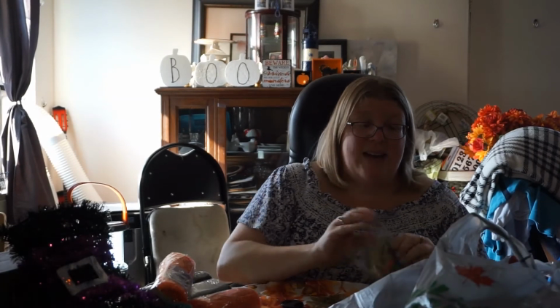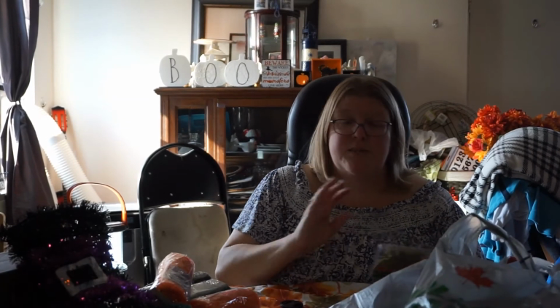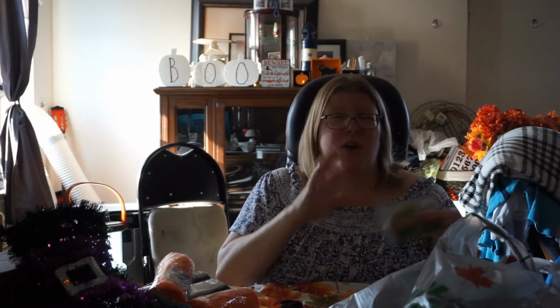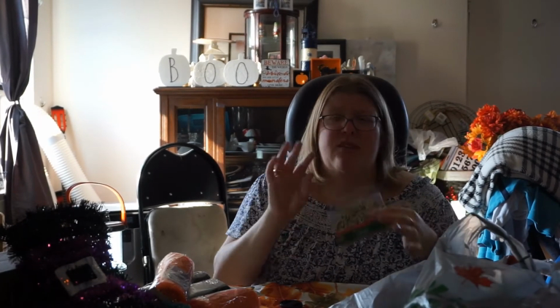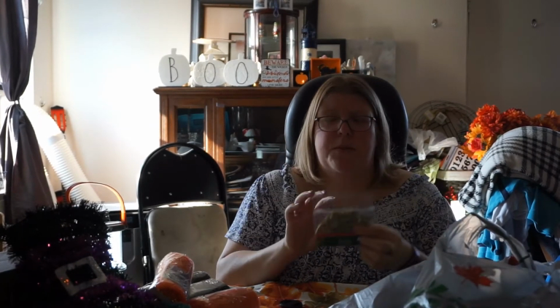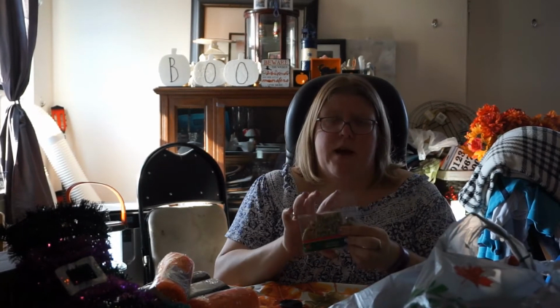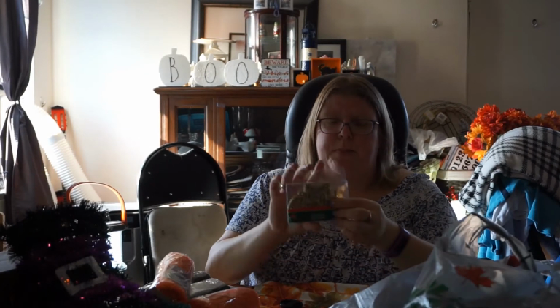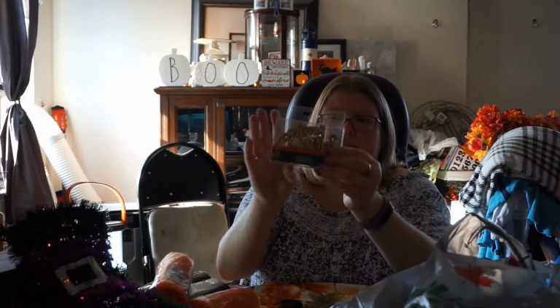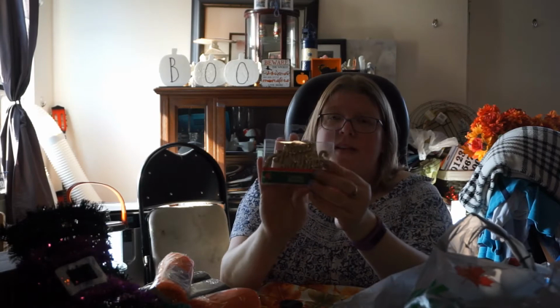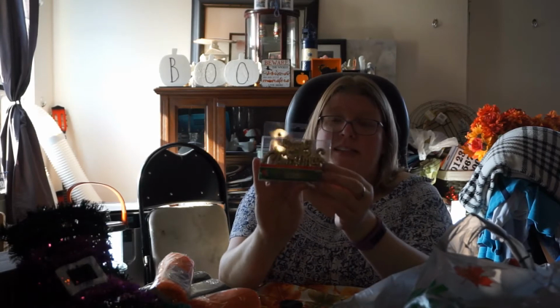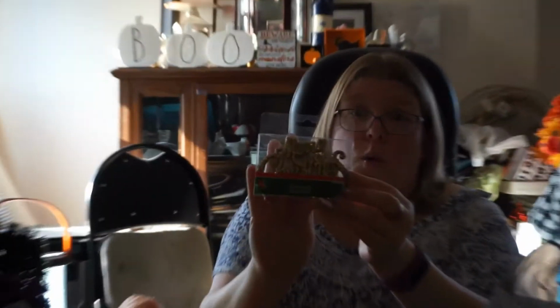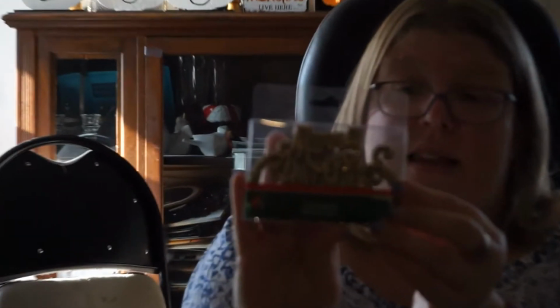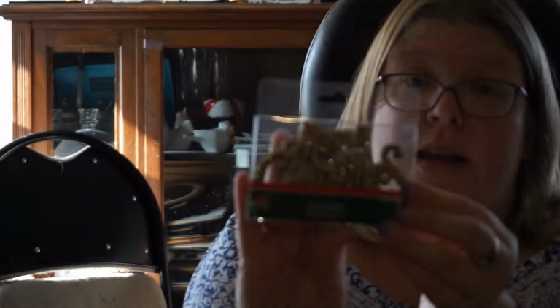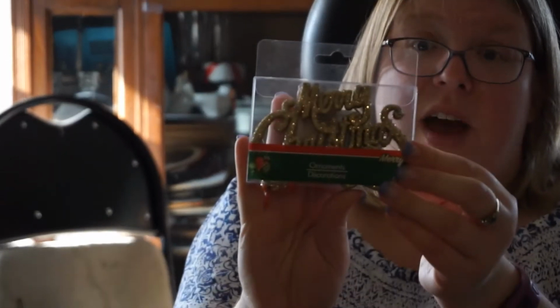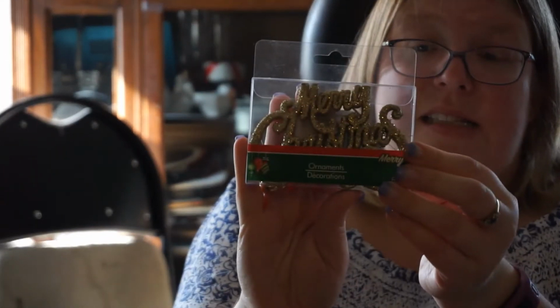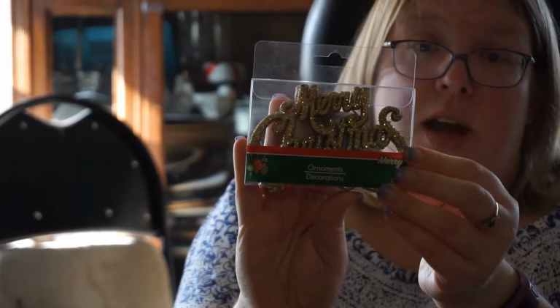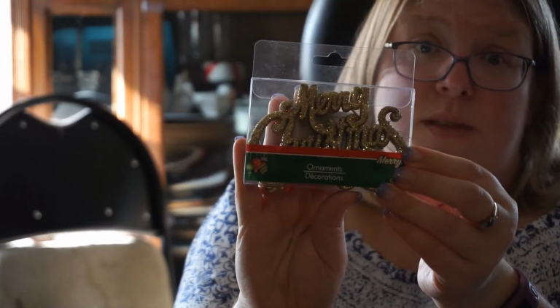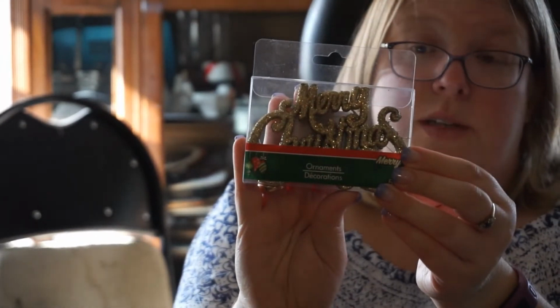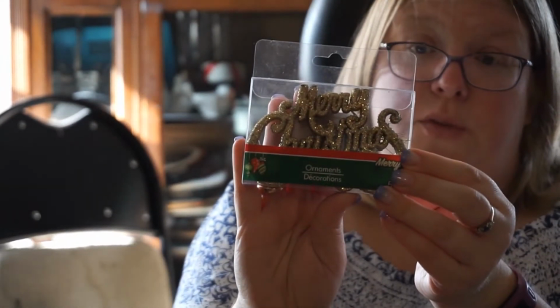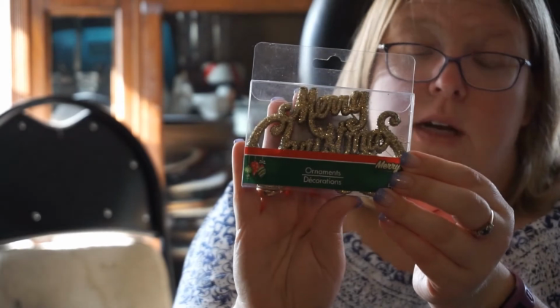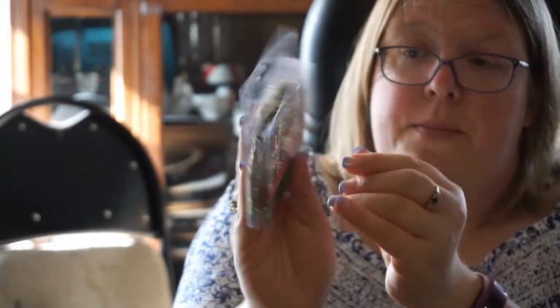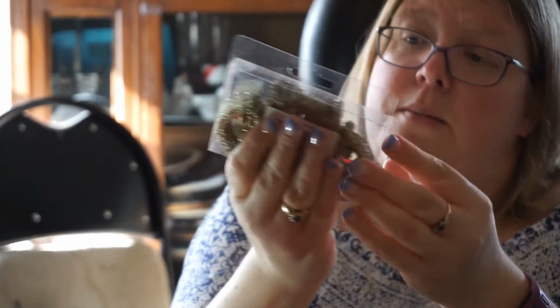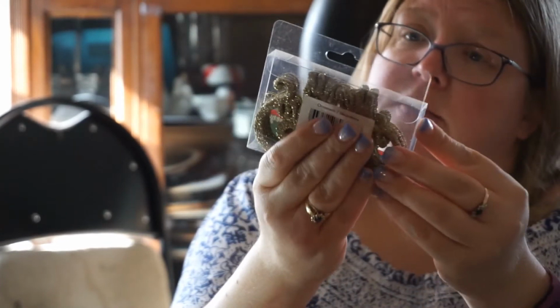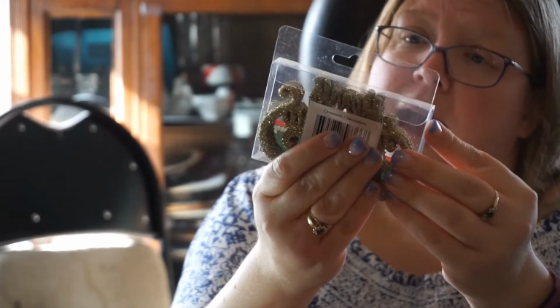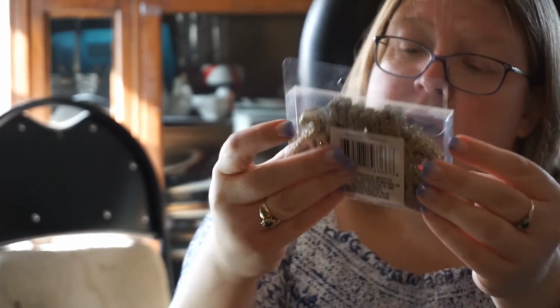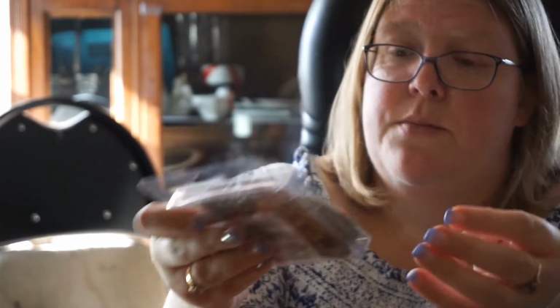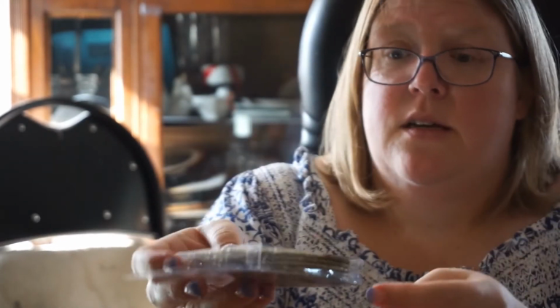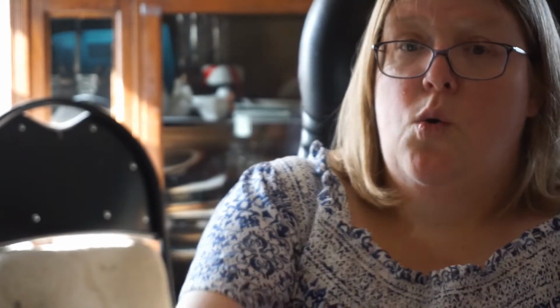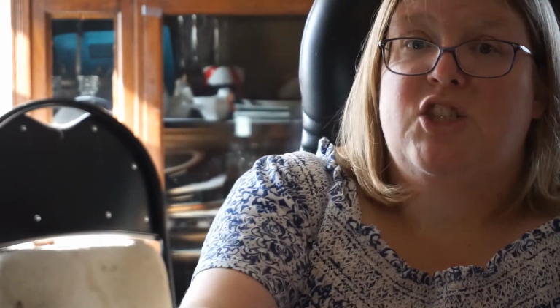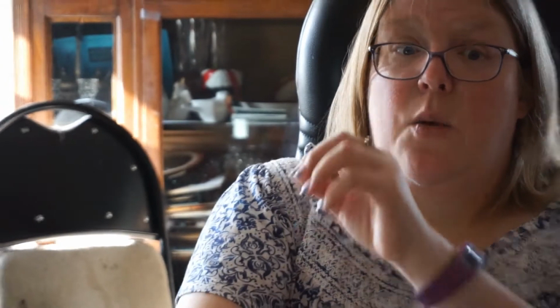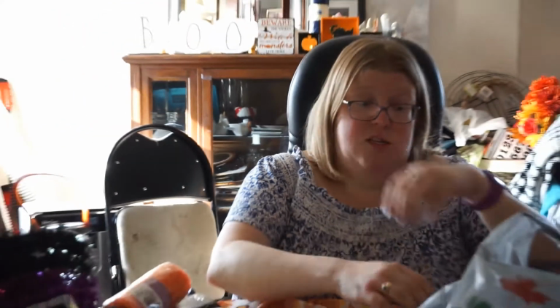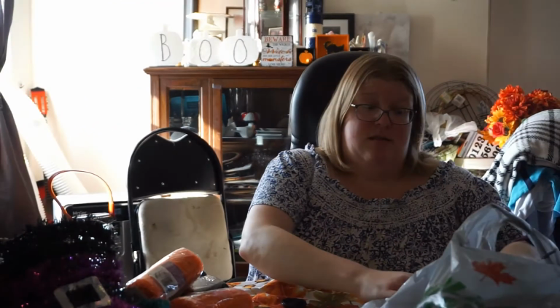Another Christmas find — it's very mixed up in these two bags but this is more Christmas. It's gold — the other one was red — and this says Merry Christmas. It's really beautiful. They come five in a pack, so there's so much DIY potential with these.